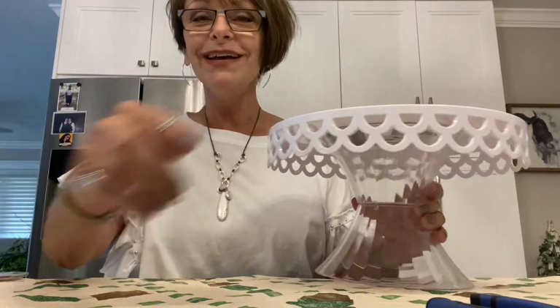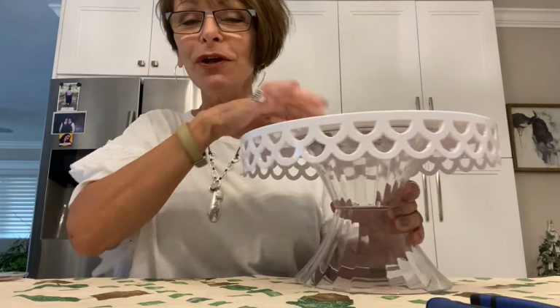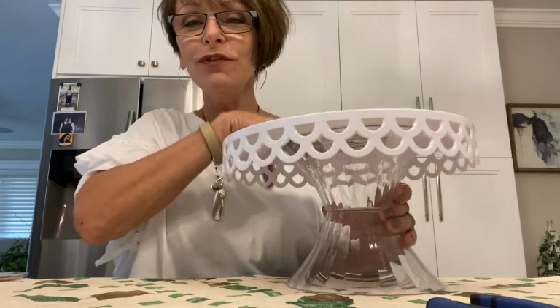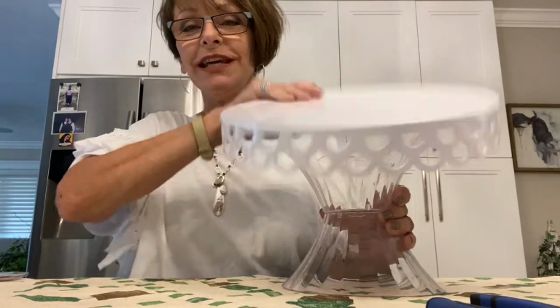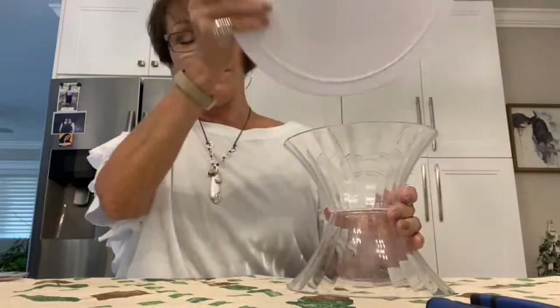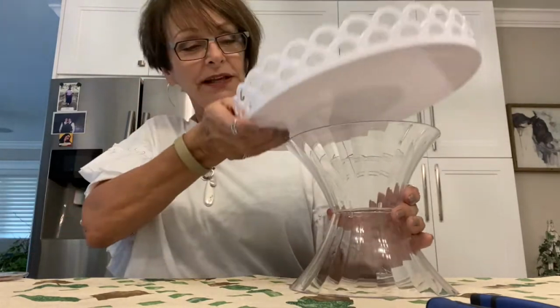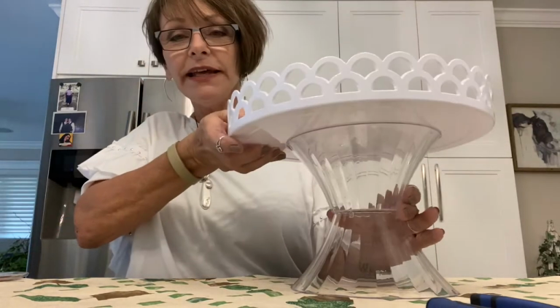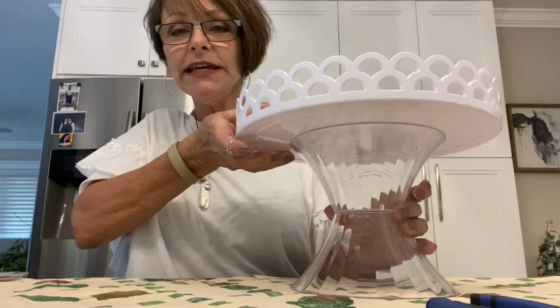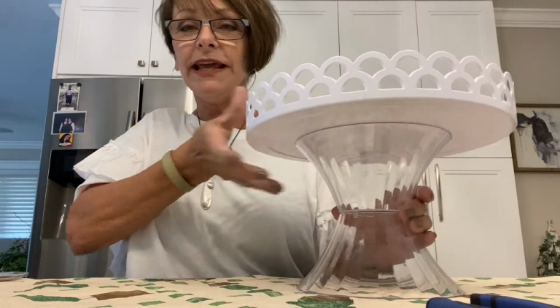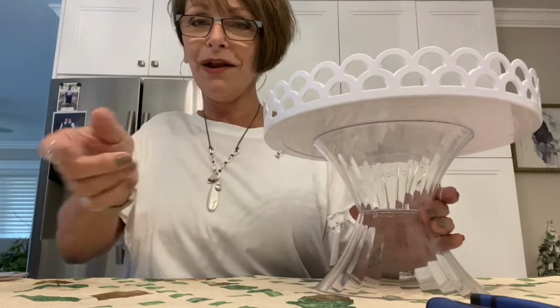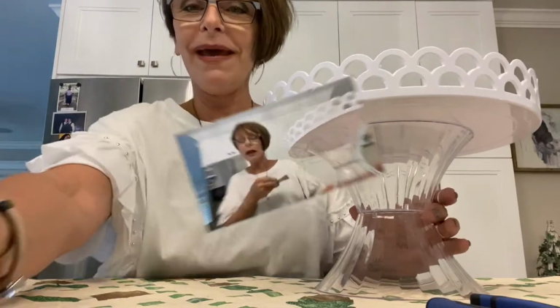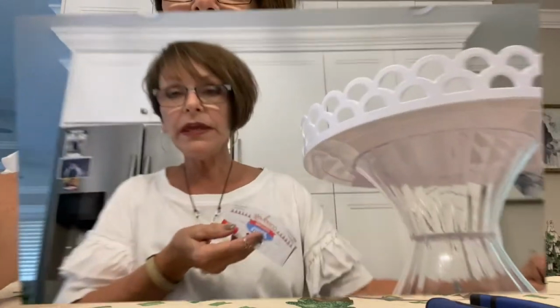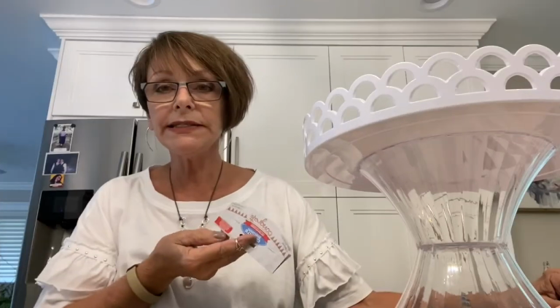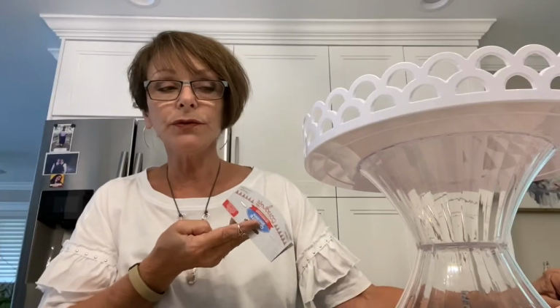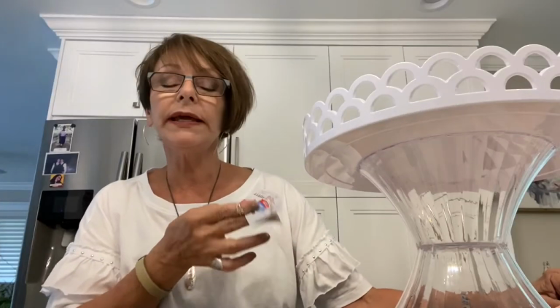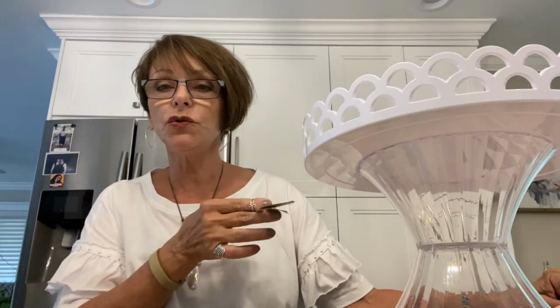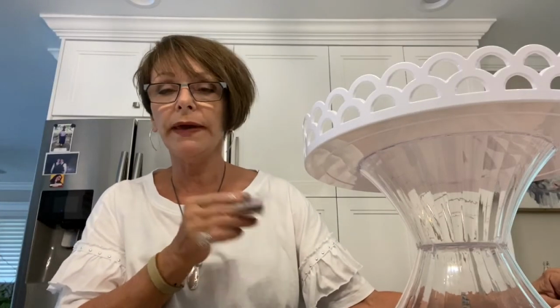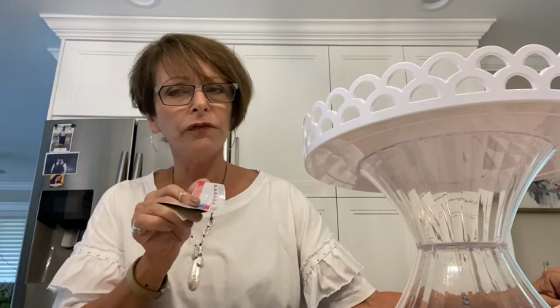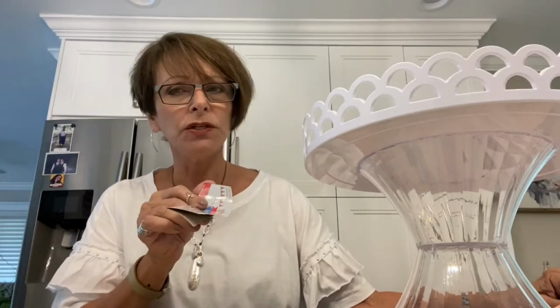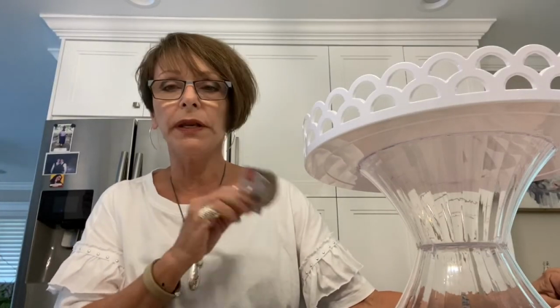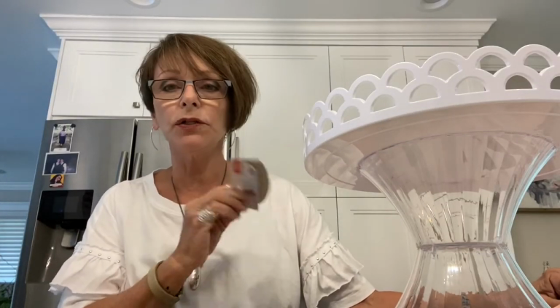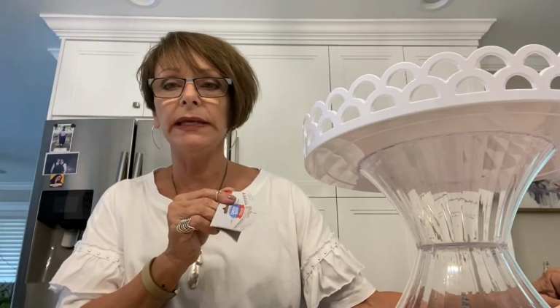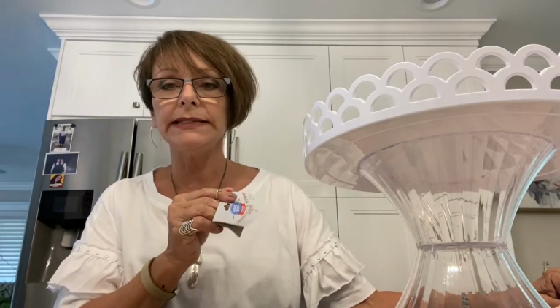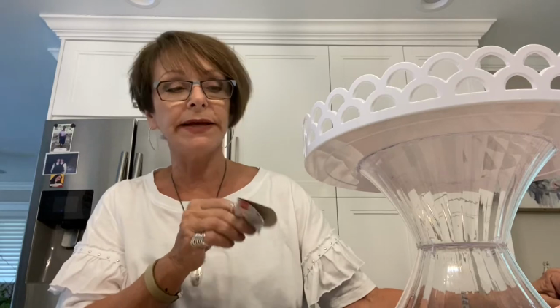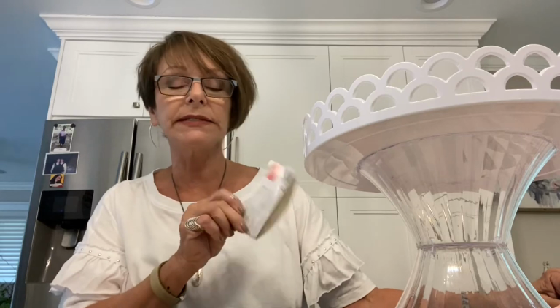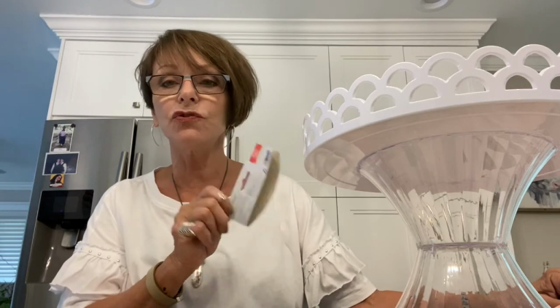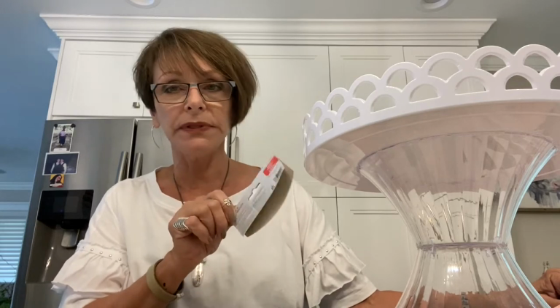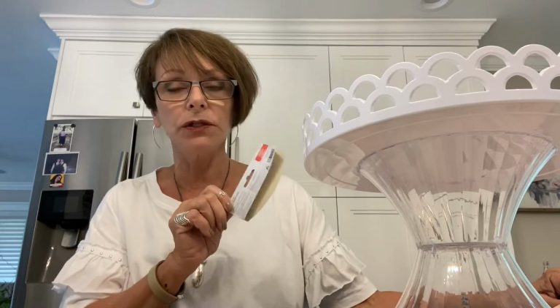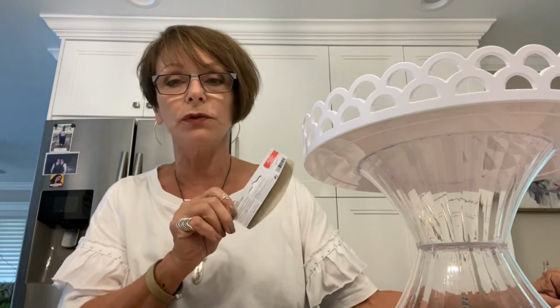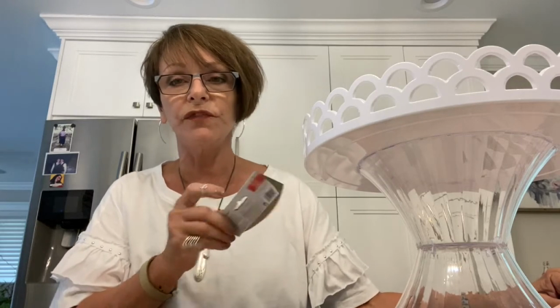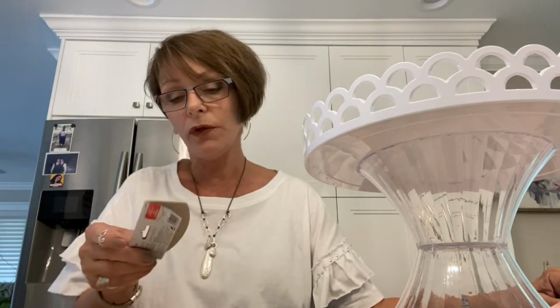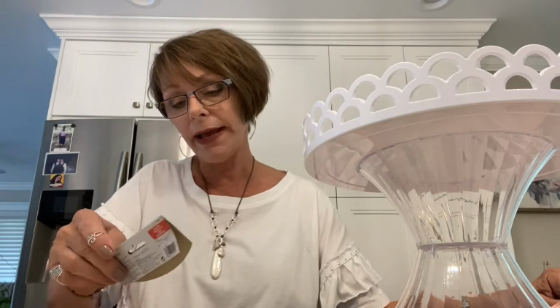I'm going to glue this together and then I'll be back. The E6000 really has to dry on that — I'm going to use hot glue and E6000. The hot glue is holding it very well for now.